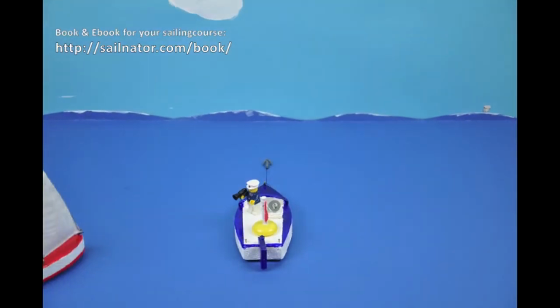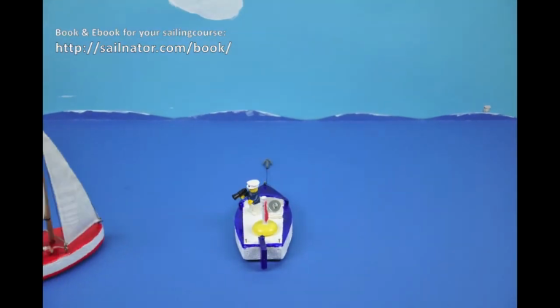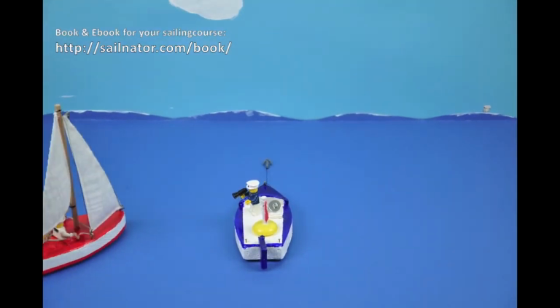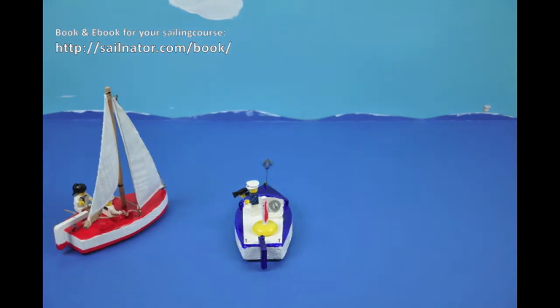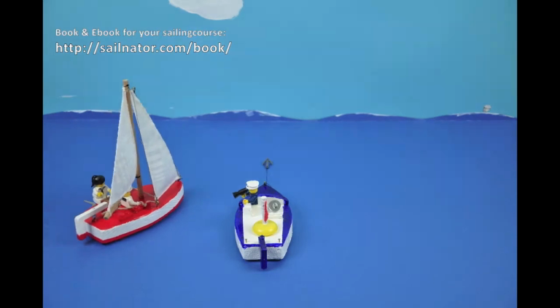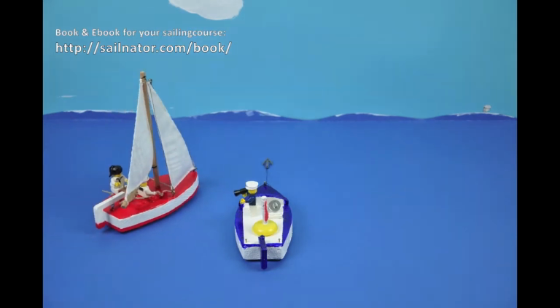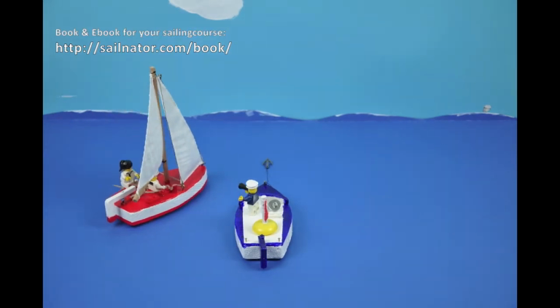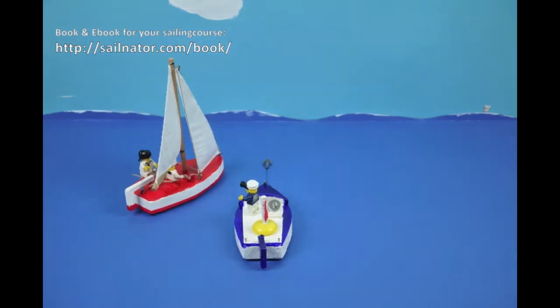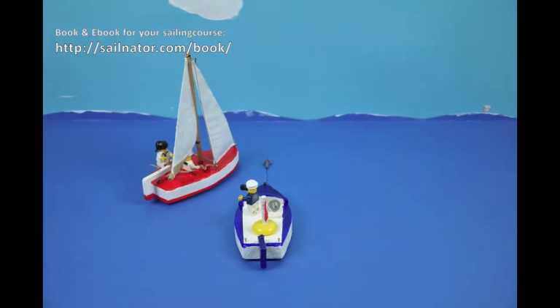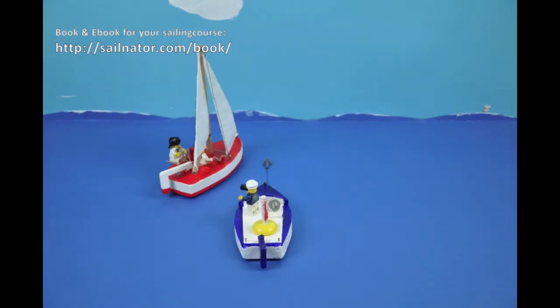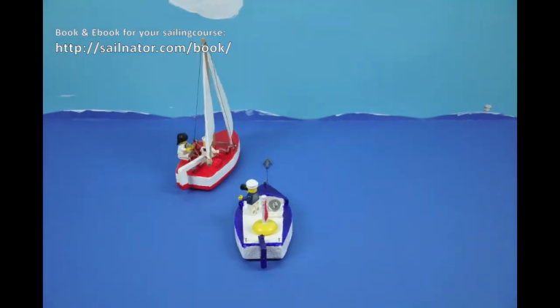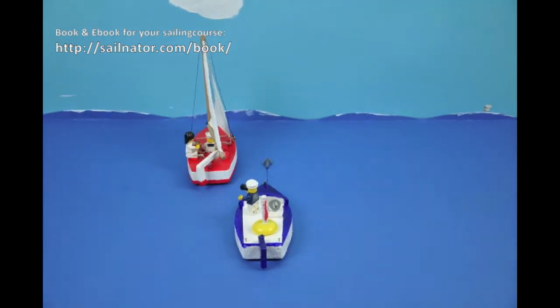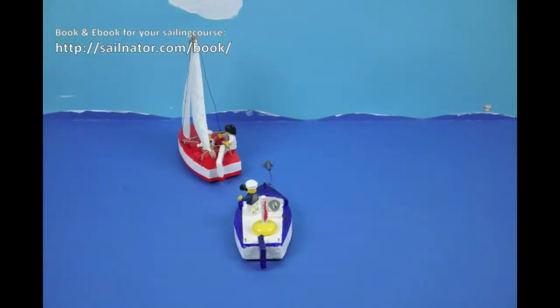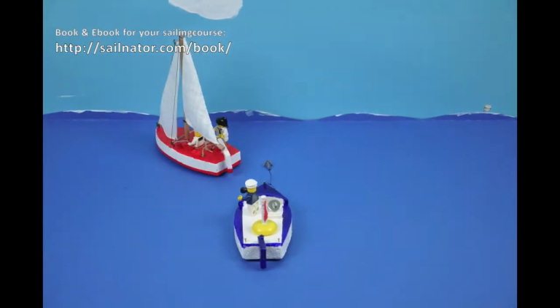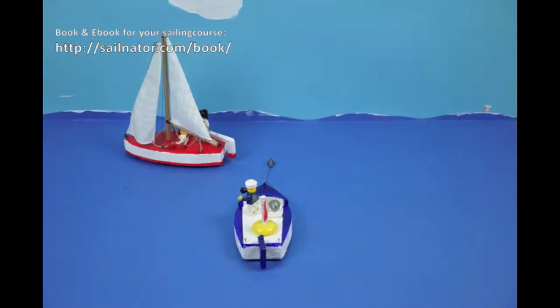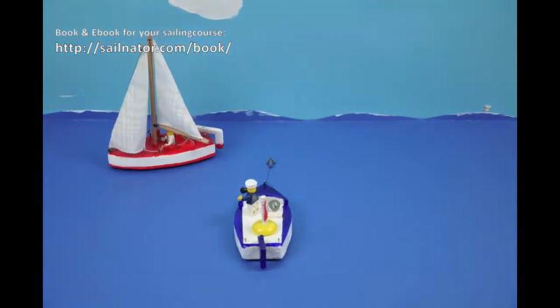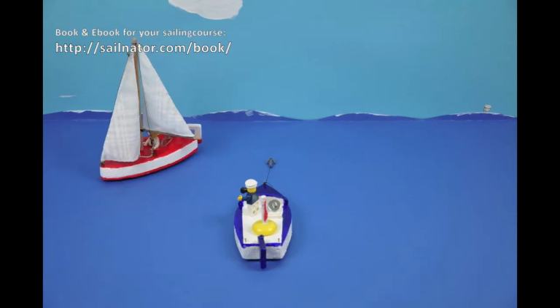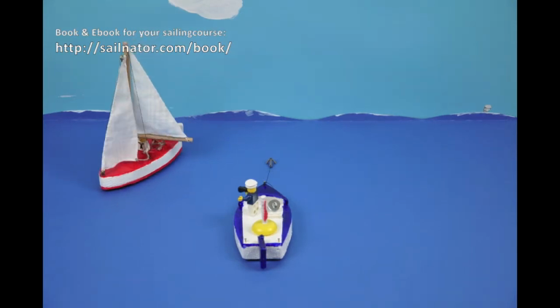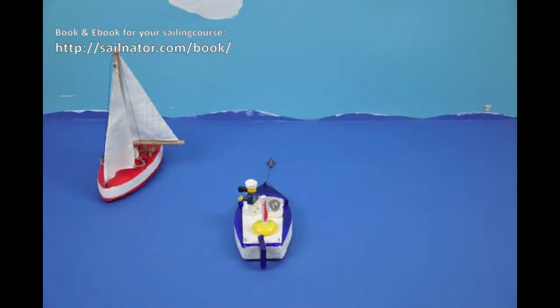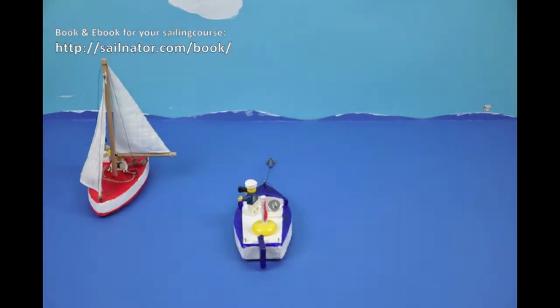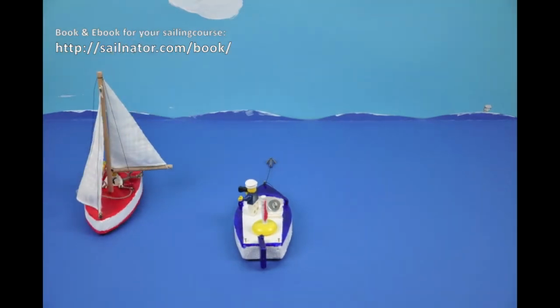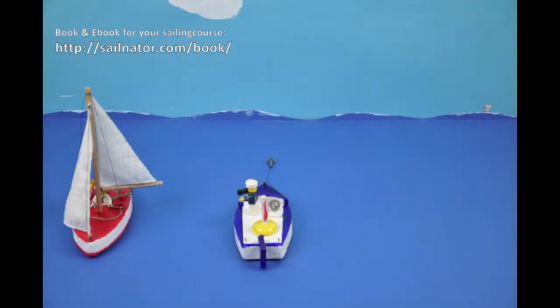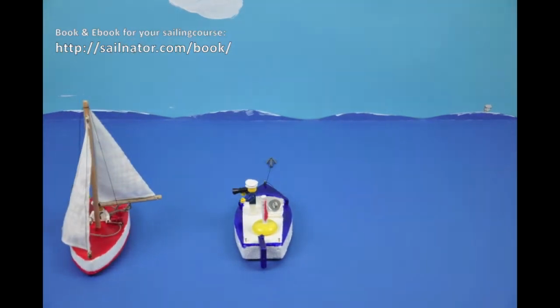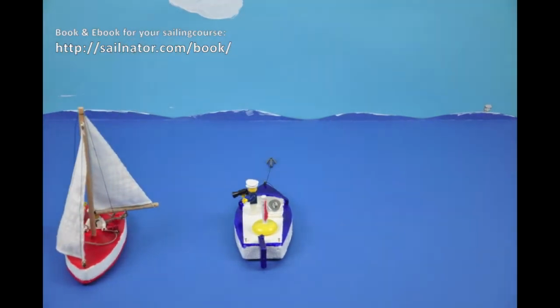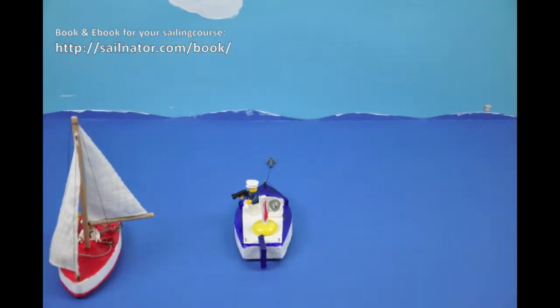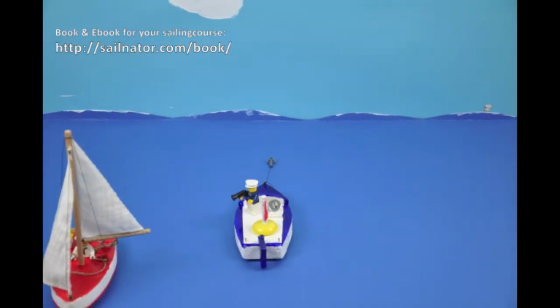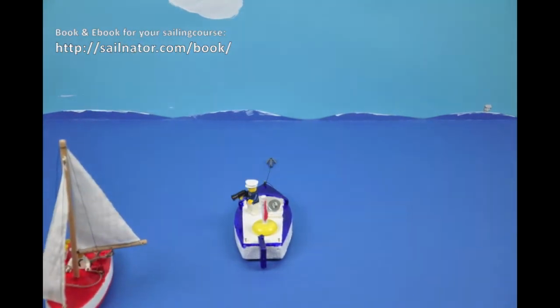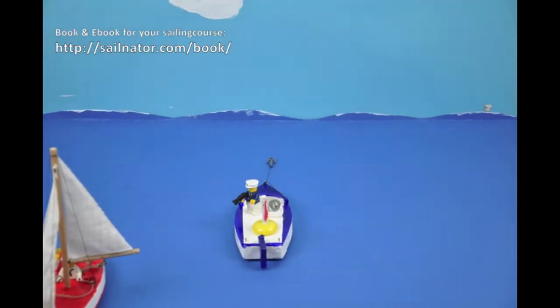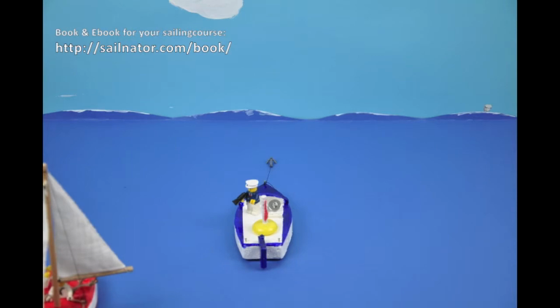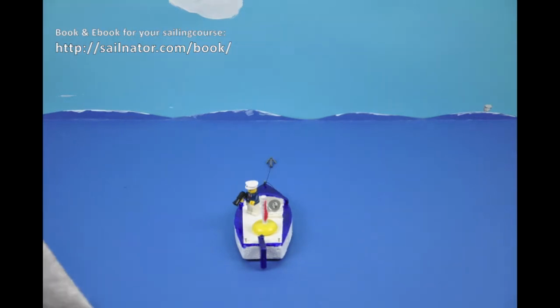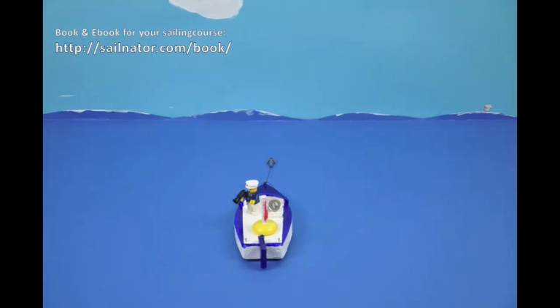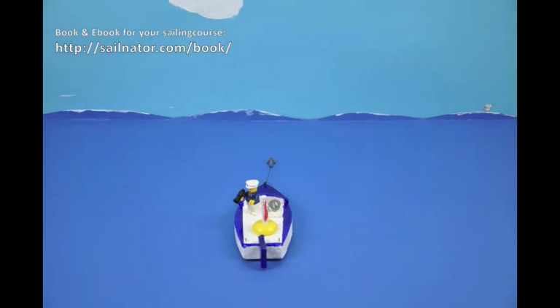Right, try it again by tacking. Ready to tack? Ready. Tacking. Ease sheets for running. Even now you would have to turn the stern through the wind if you want to sail around the powerboat.